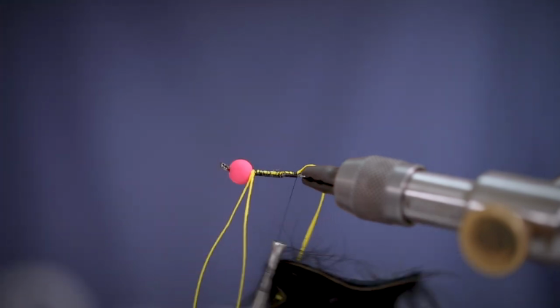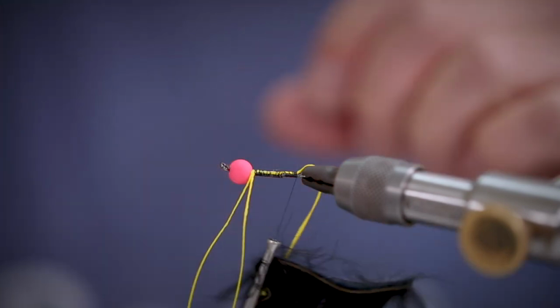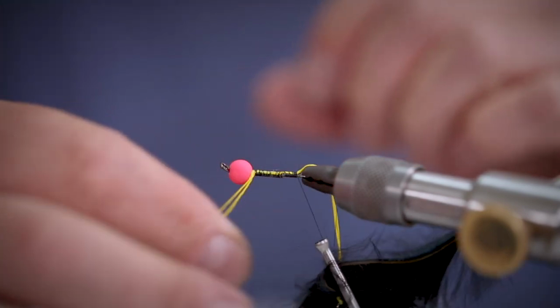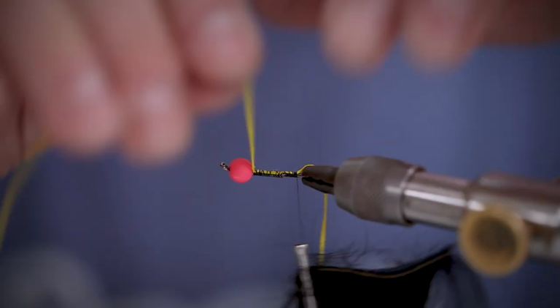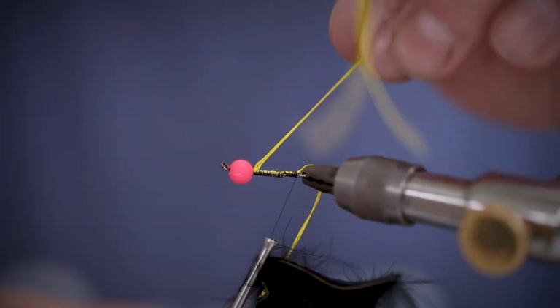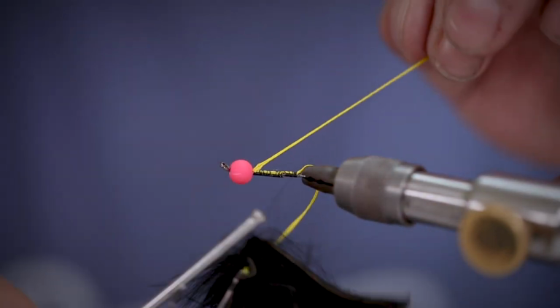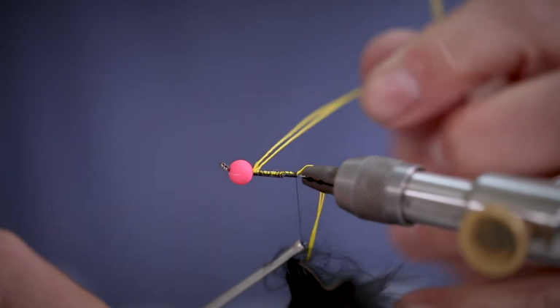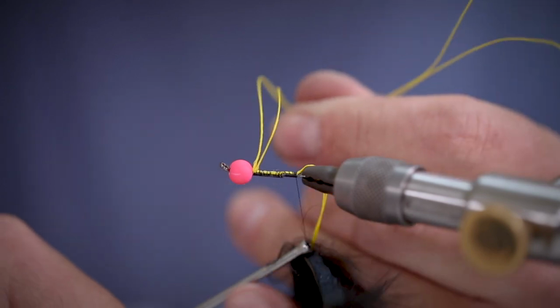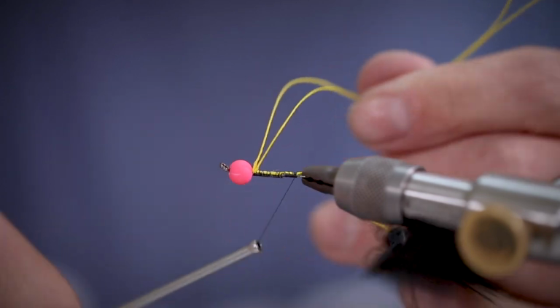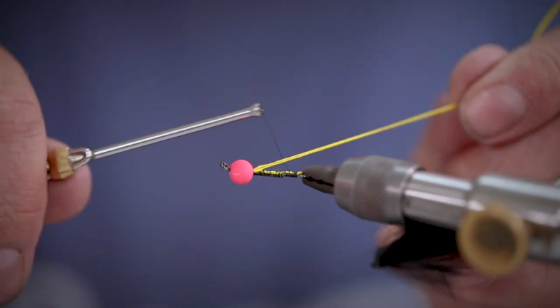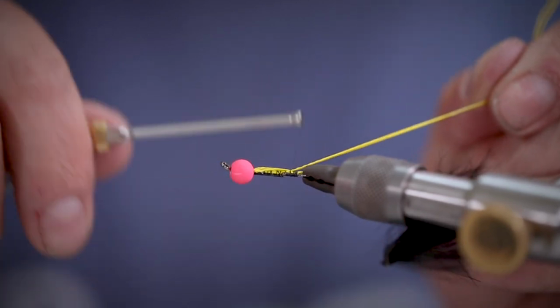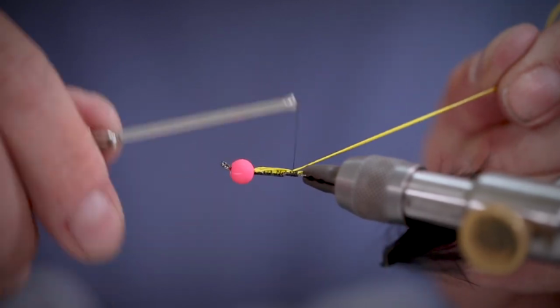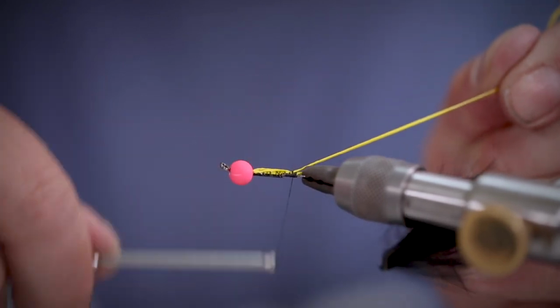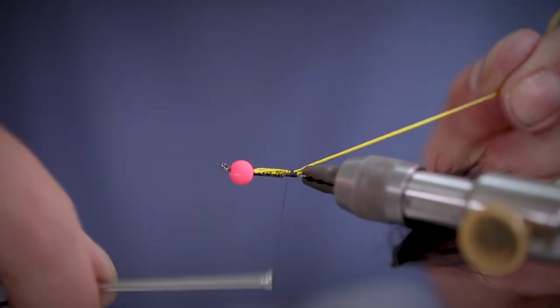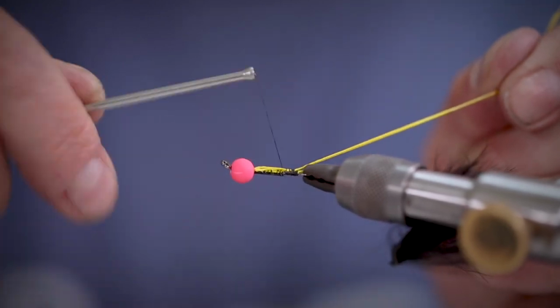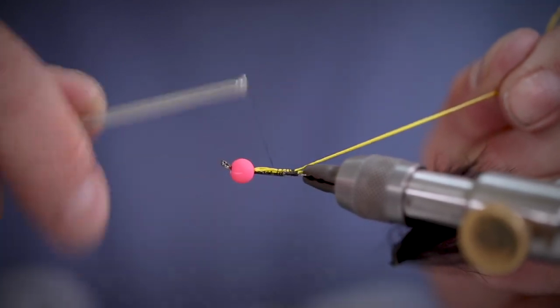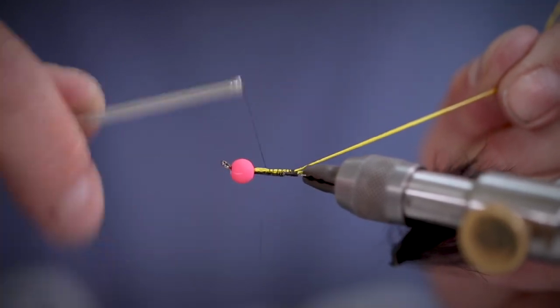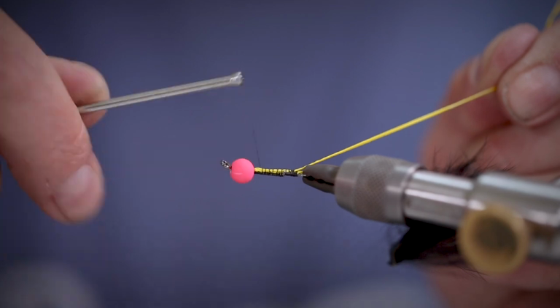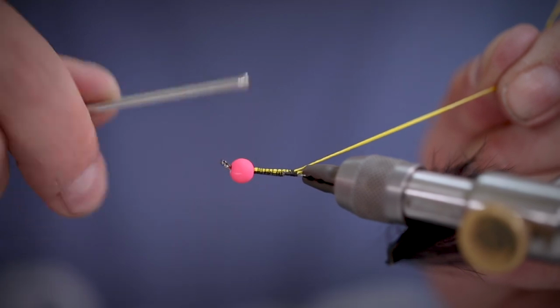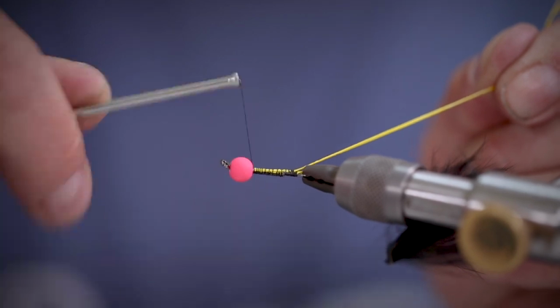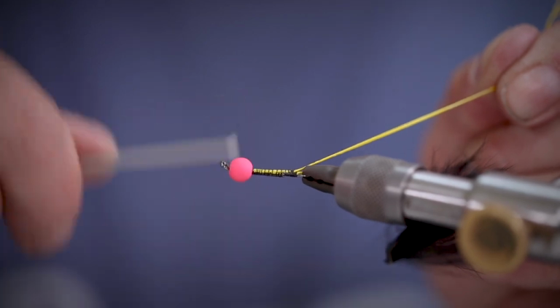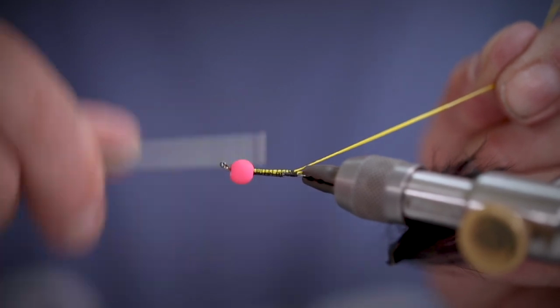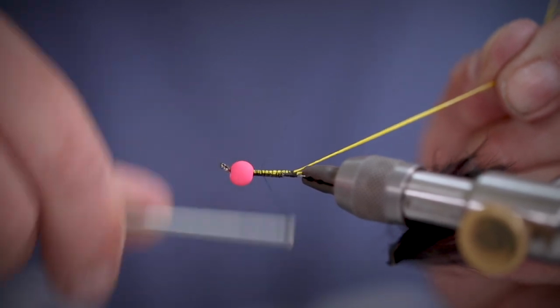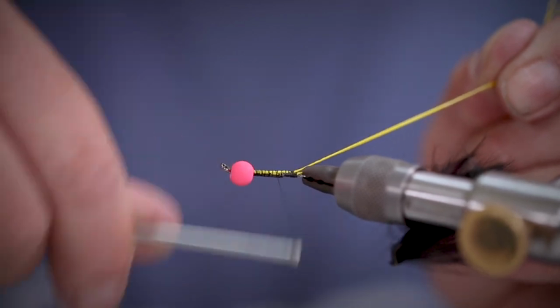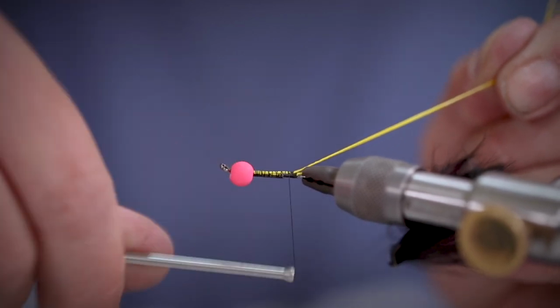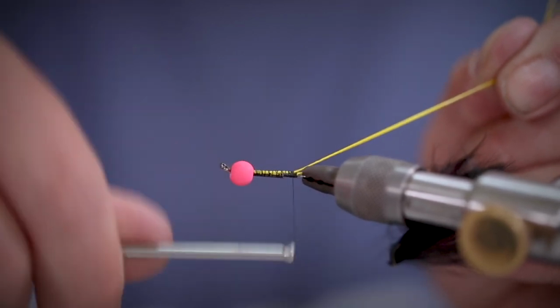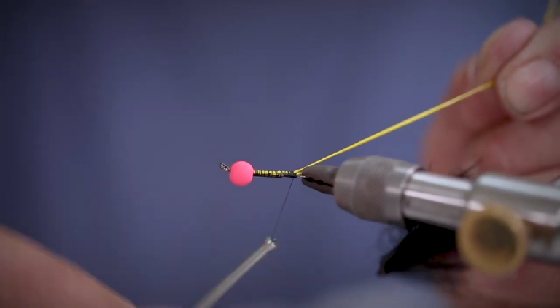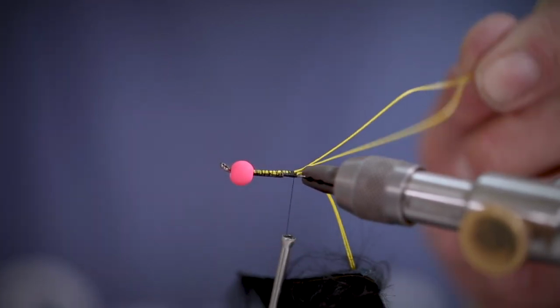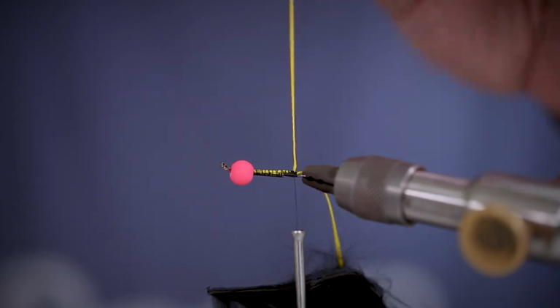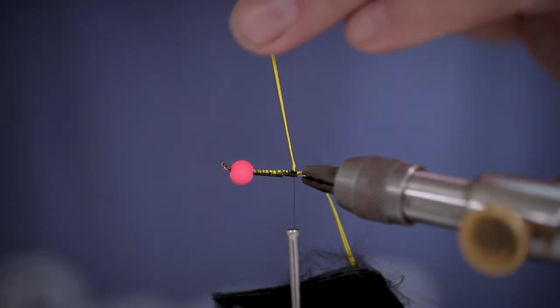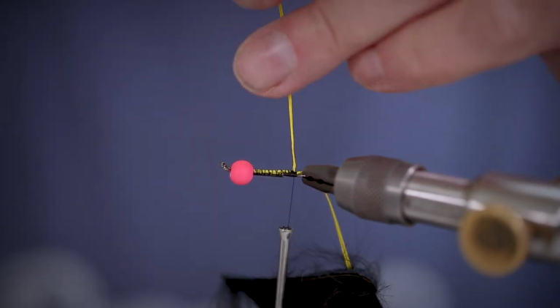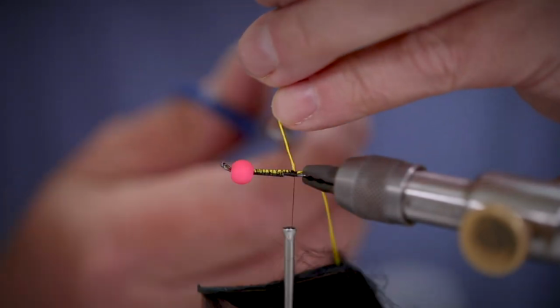Just for extra security, we can double back the backing which will also form a bit of a body for this fly. When you're happy, trim away the waste.